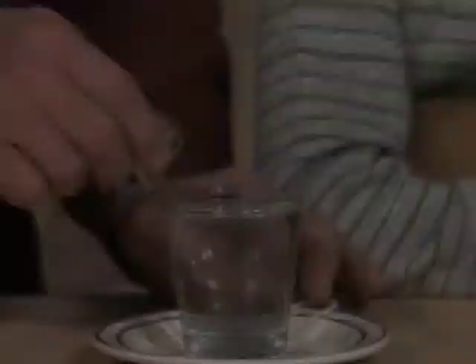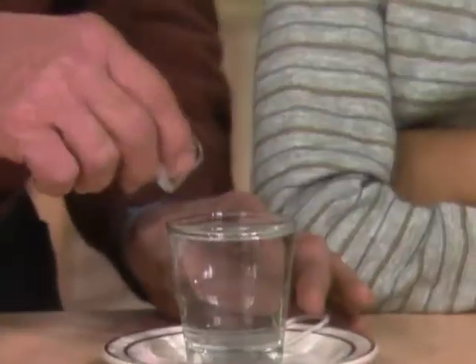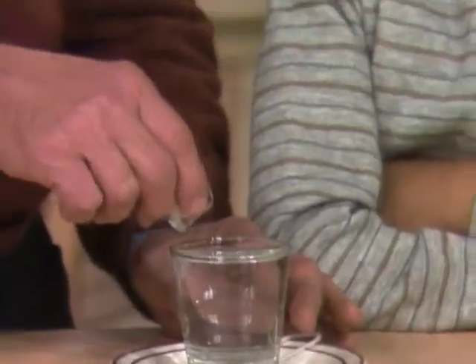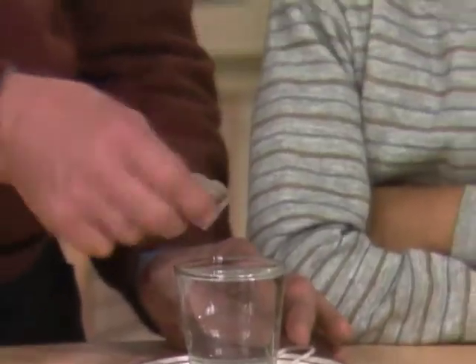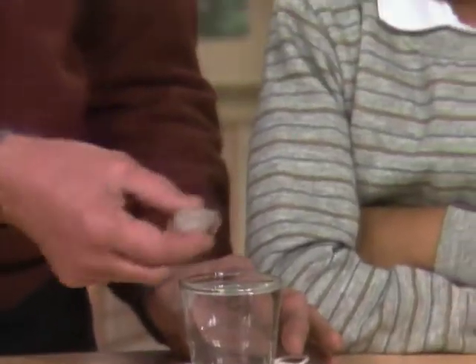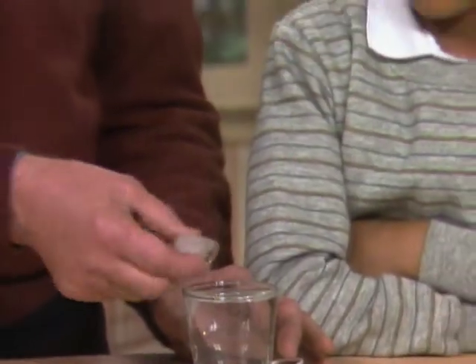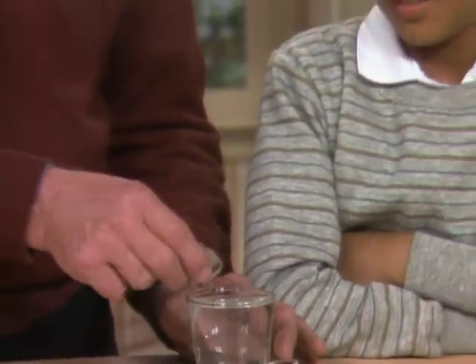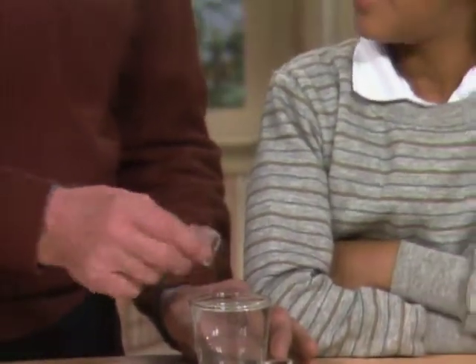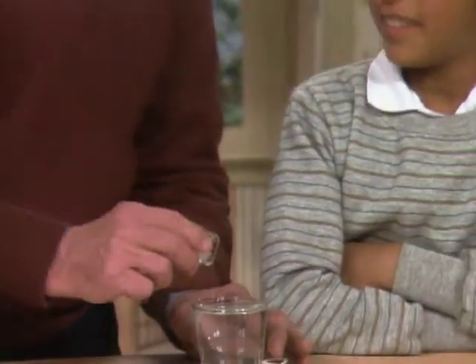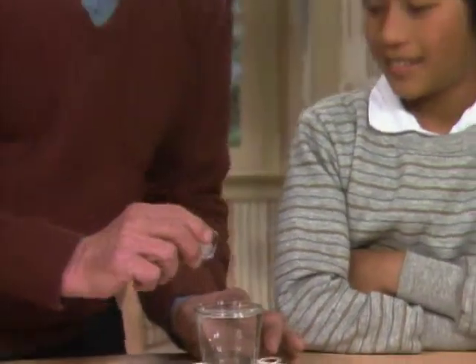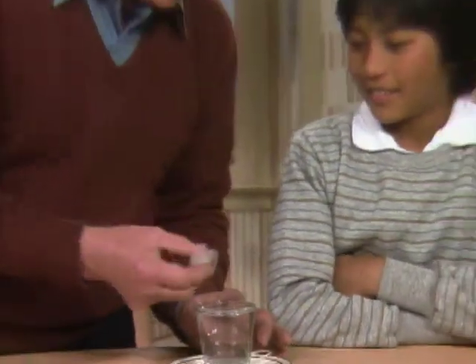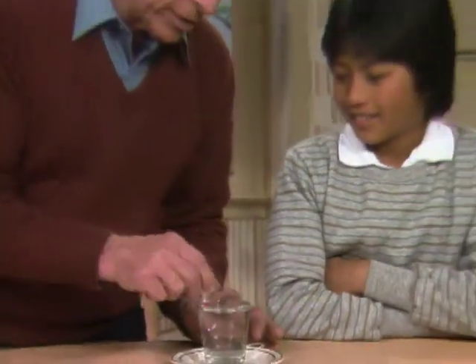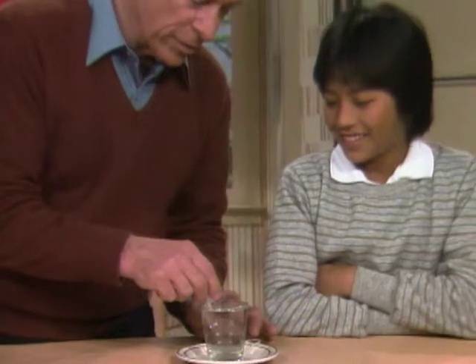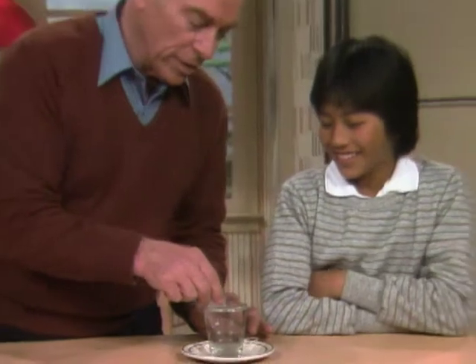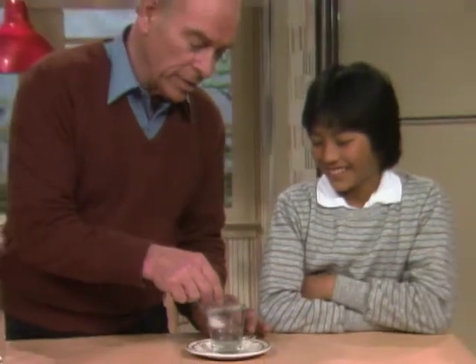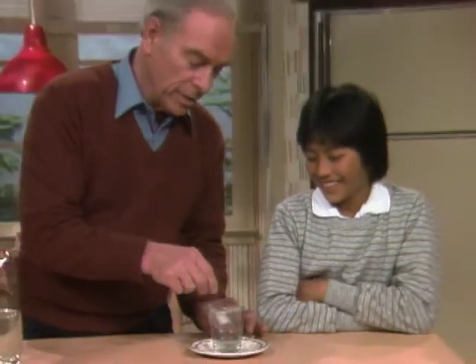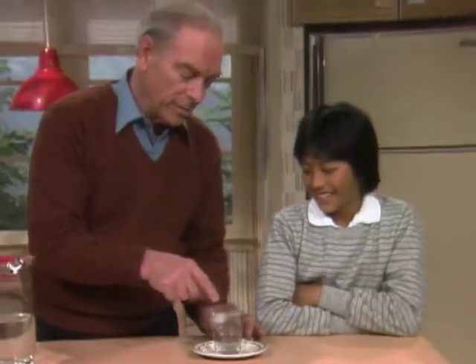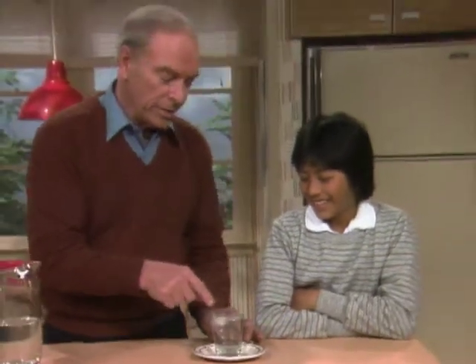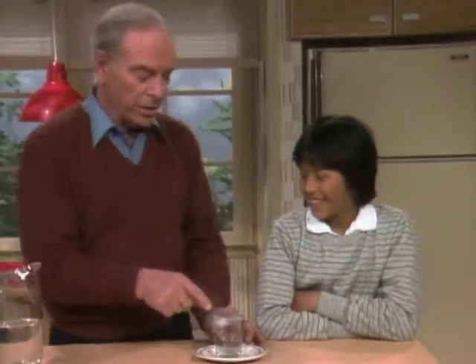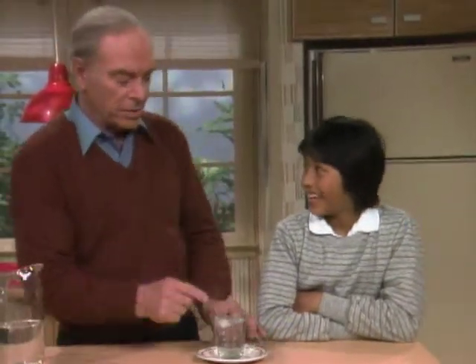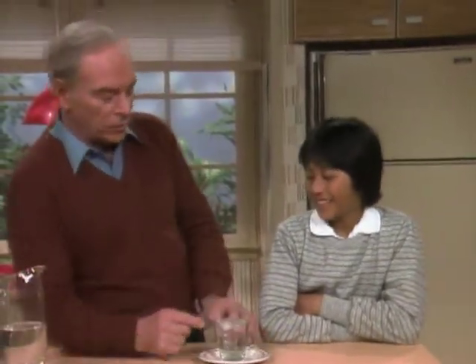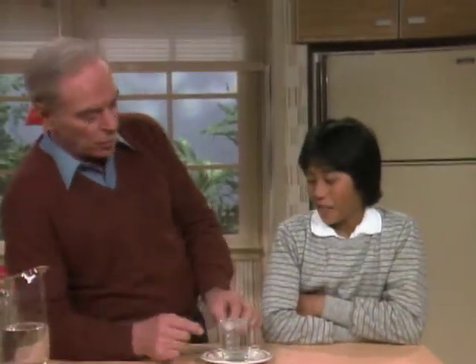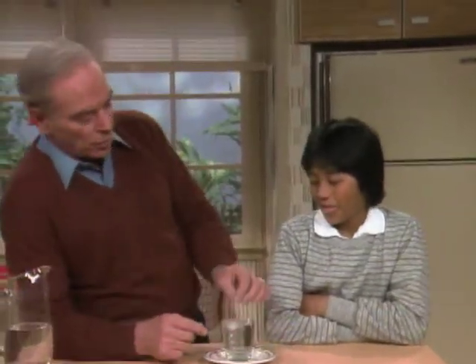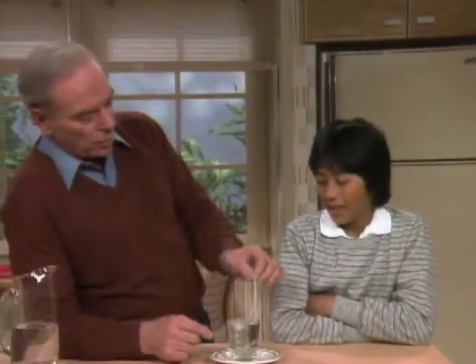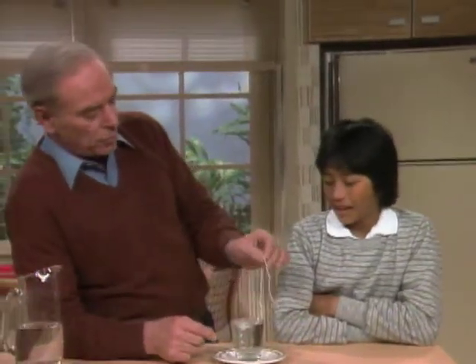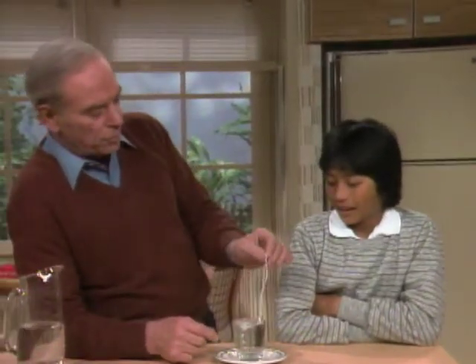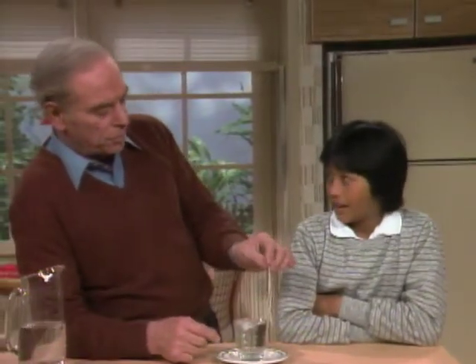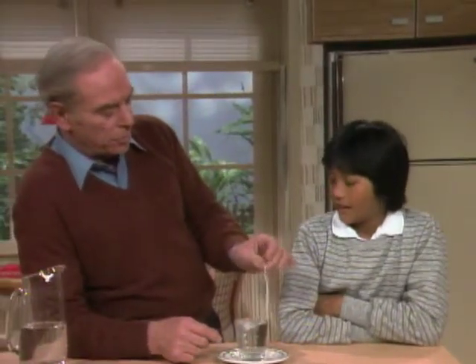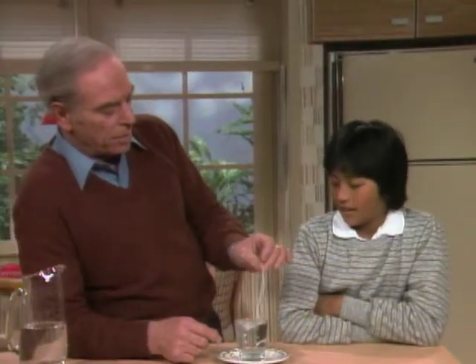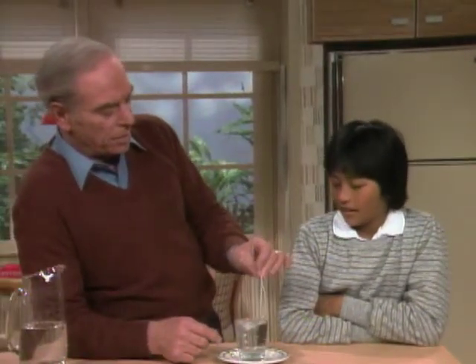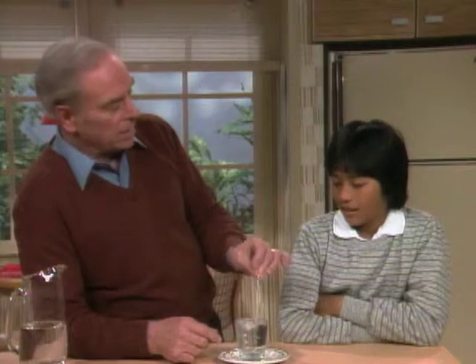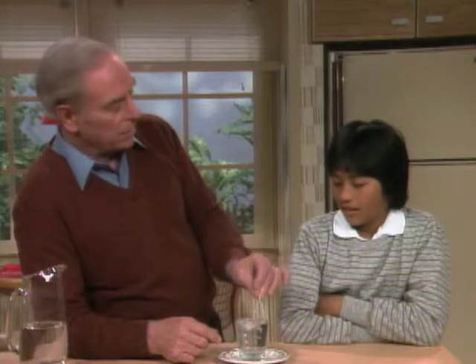Here's a little puzzle for you. Here's an ice cube — kind of what's left of it, it's sort of melted. I'm putting it there in this glass of water, and I want you to use this string to take it out.